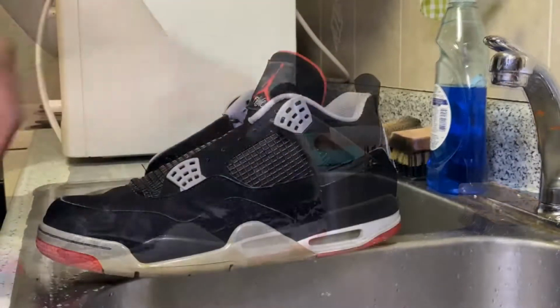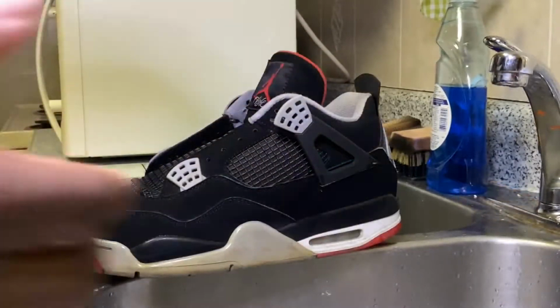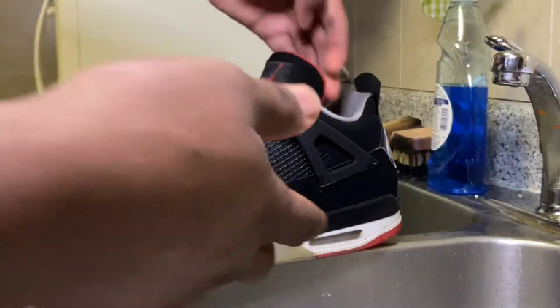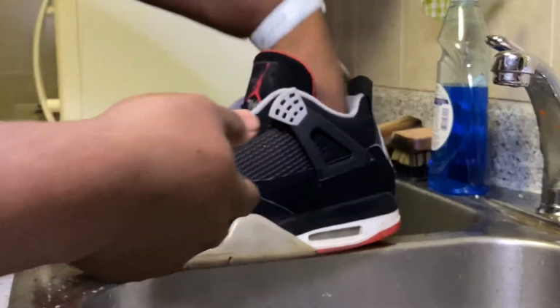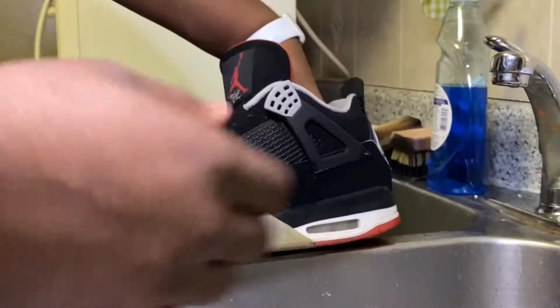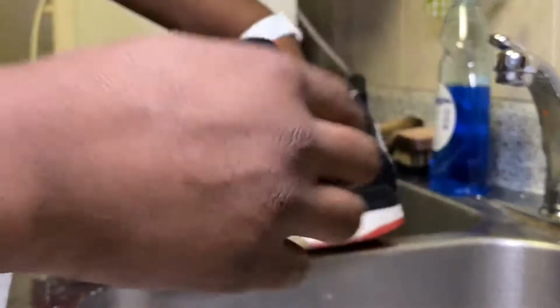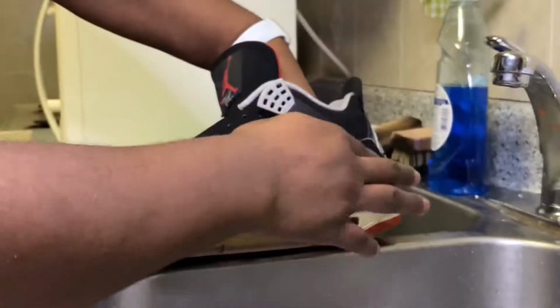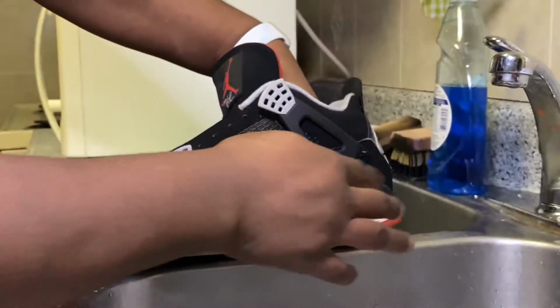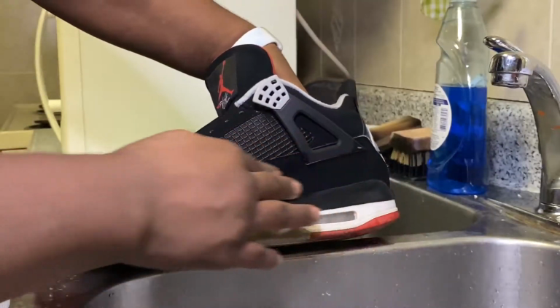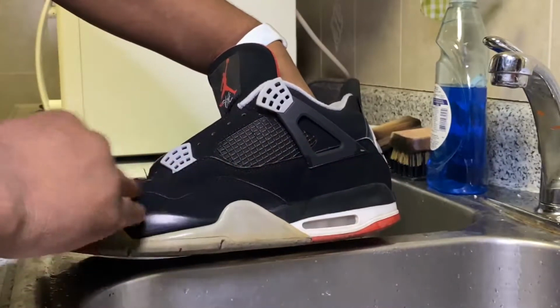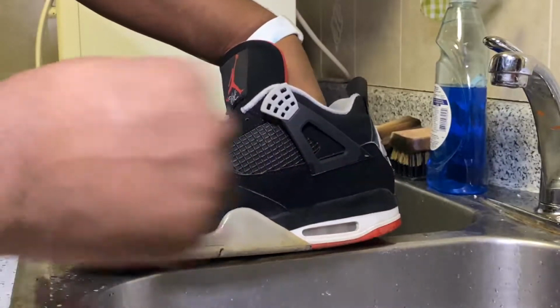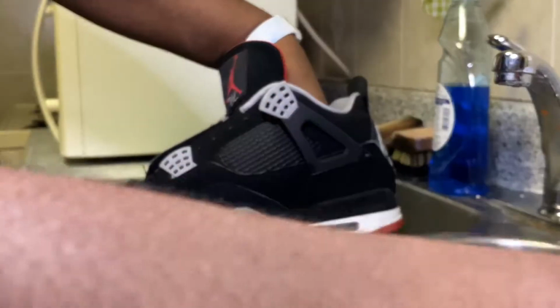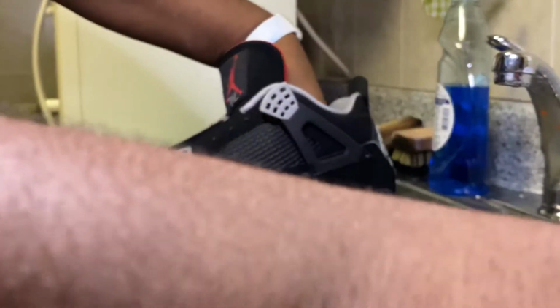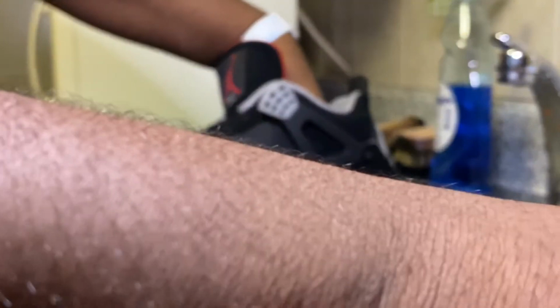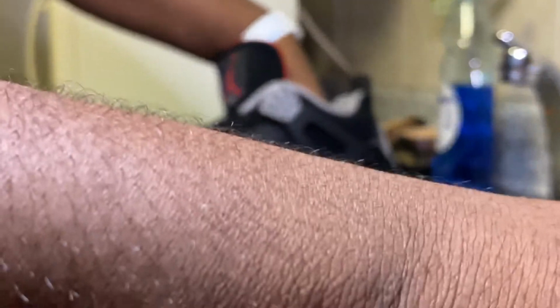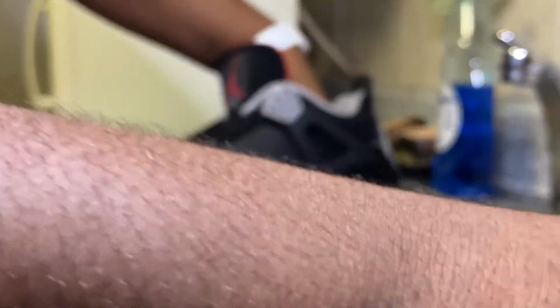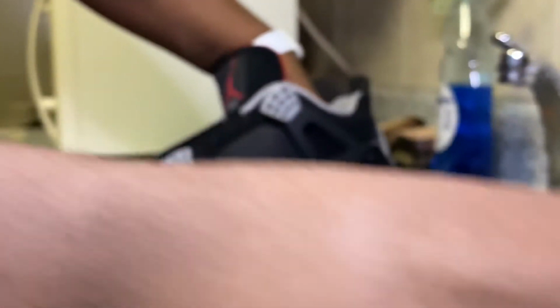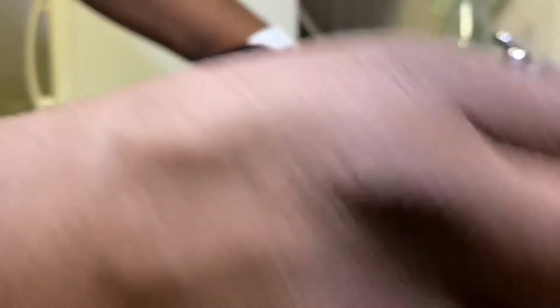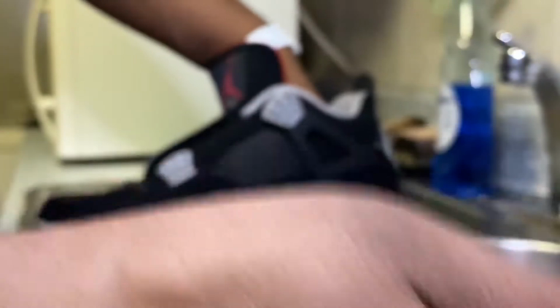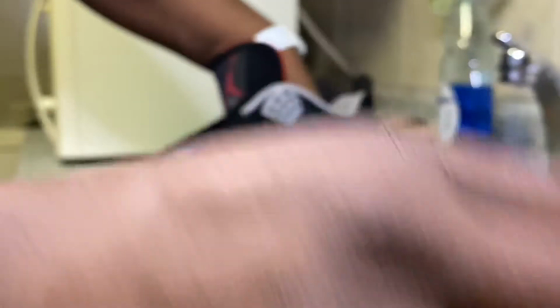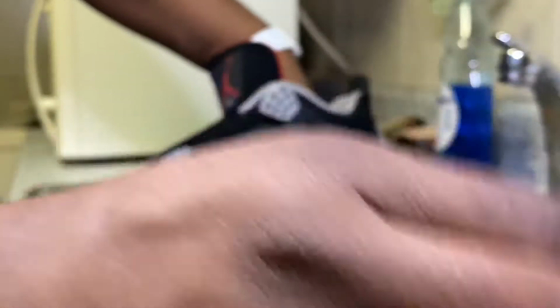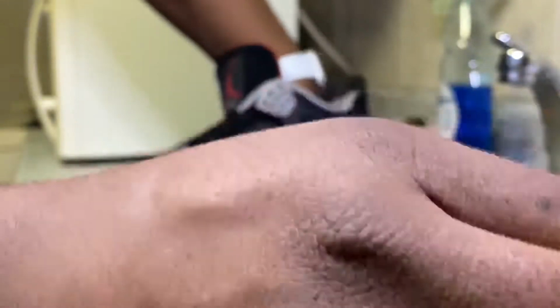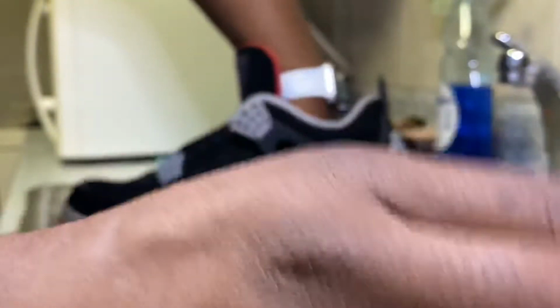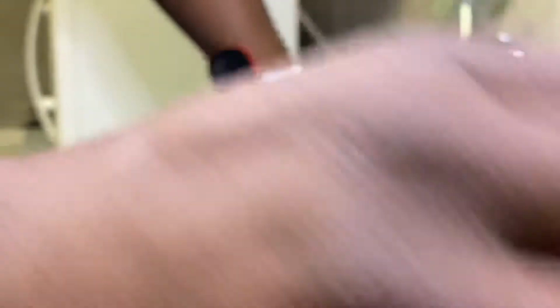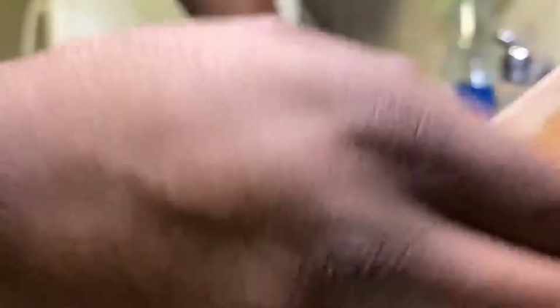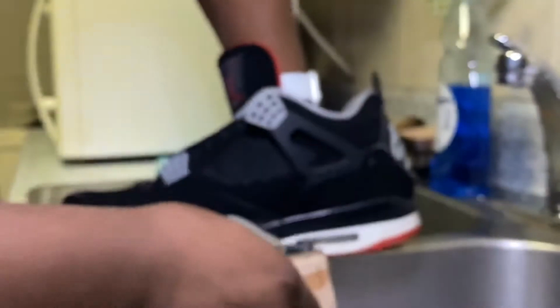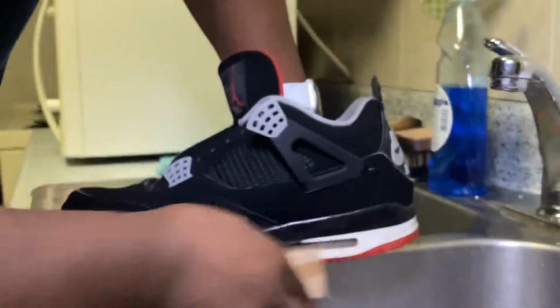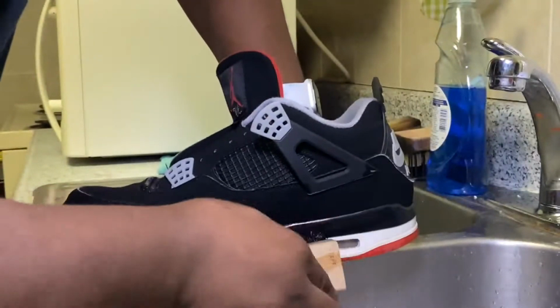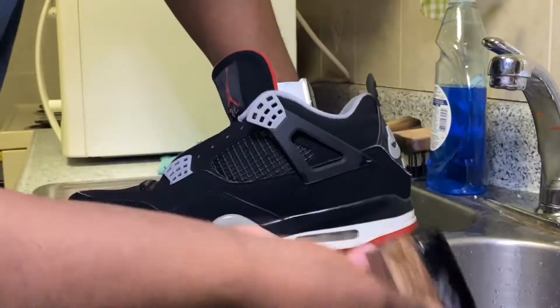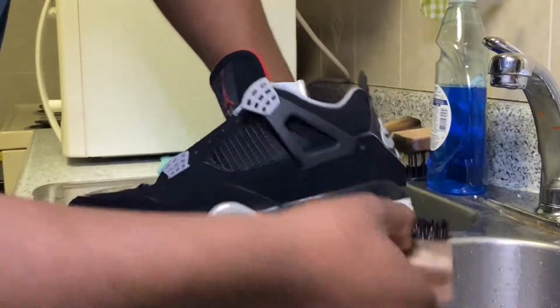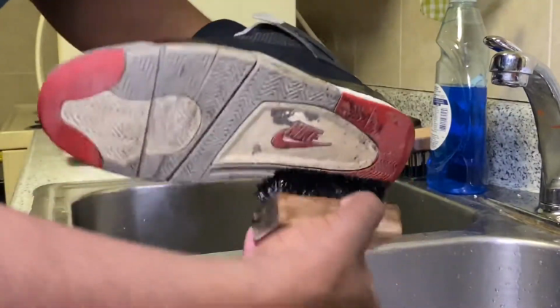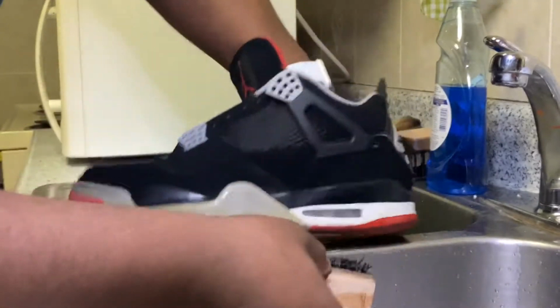Now that the uppers are back to their normal state, nice and clean, we're gonna go ahead and switch to a stiff textured brush with the same solution to go ahead and clean the midsole and the outsoles as well.